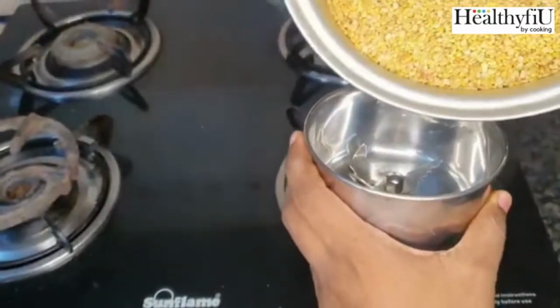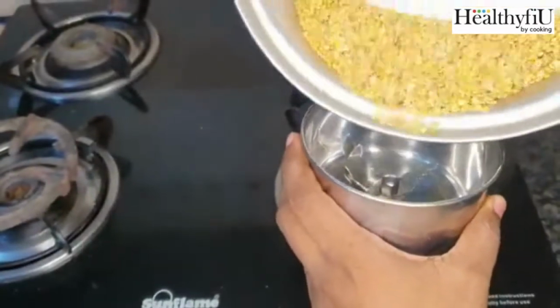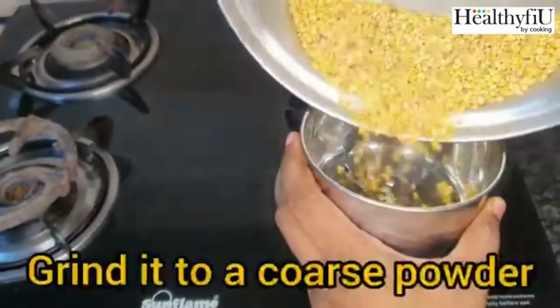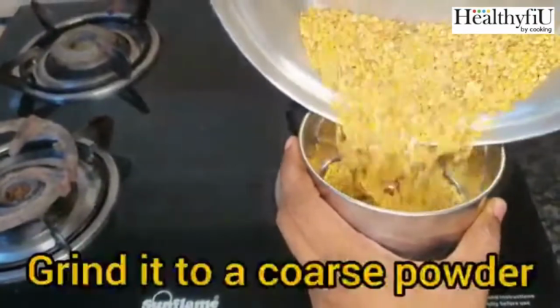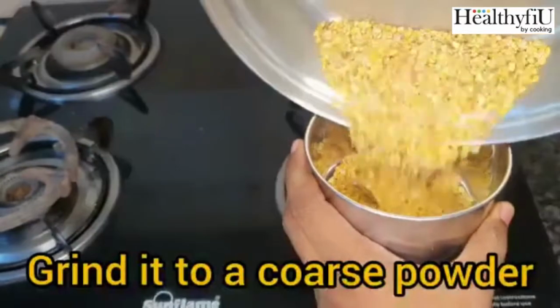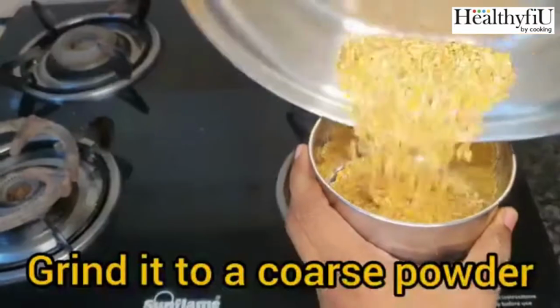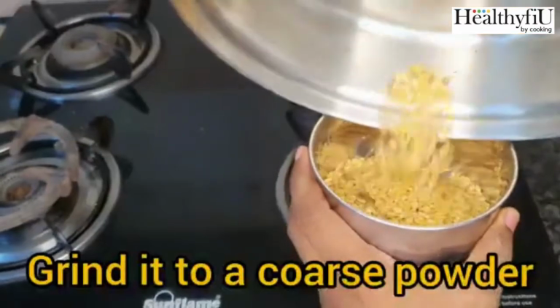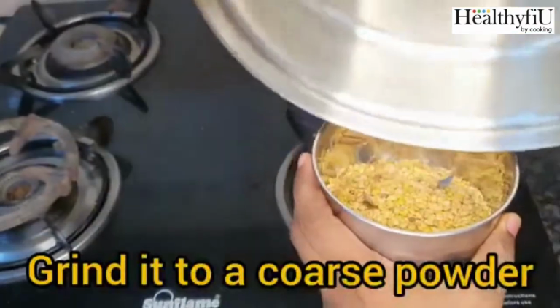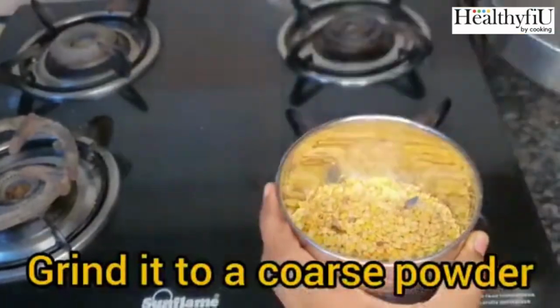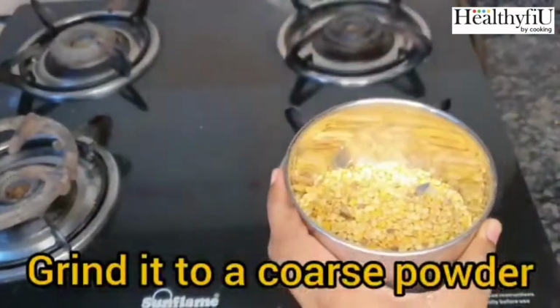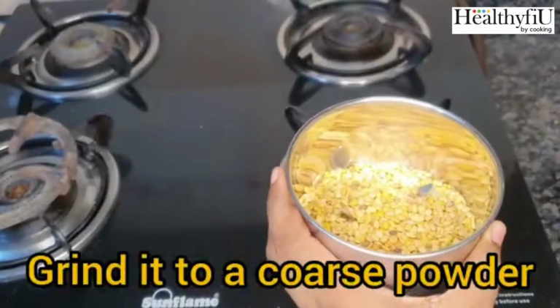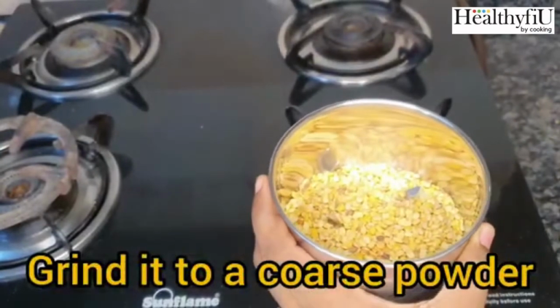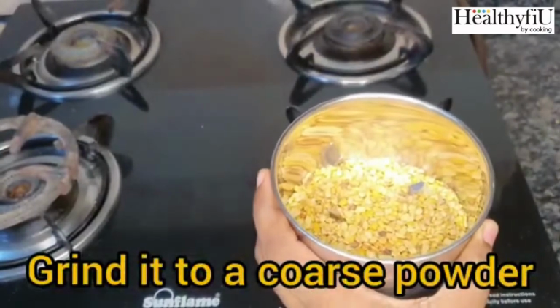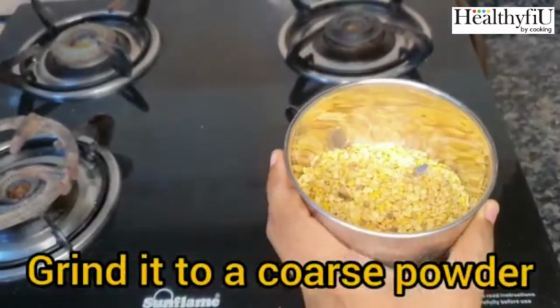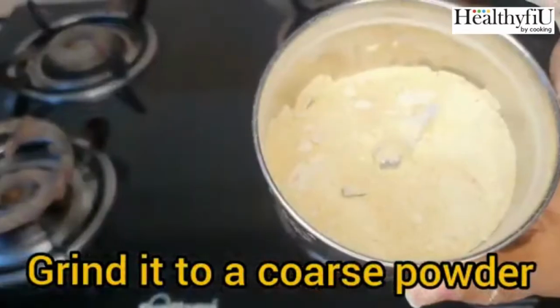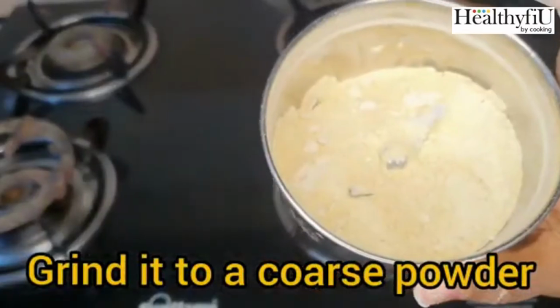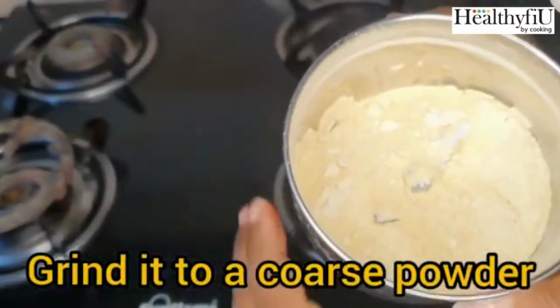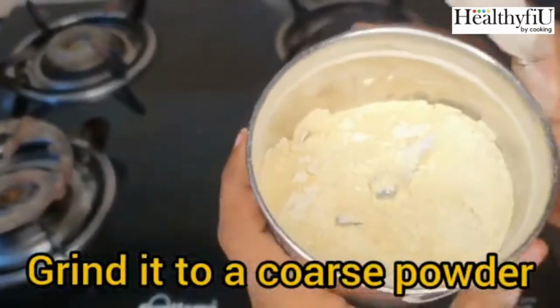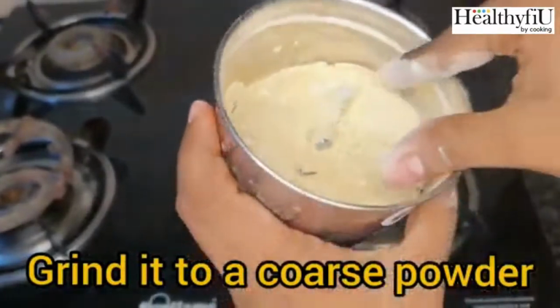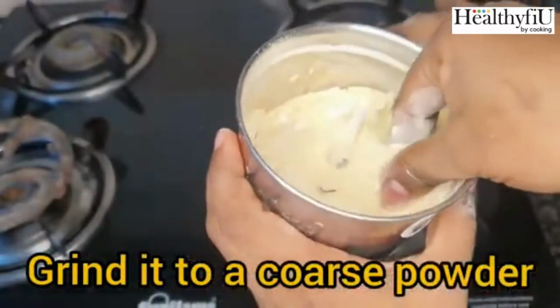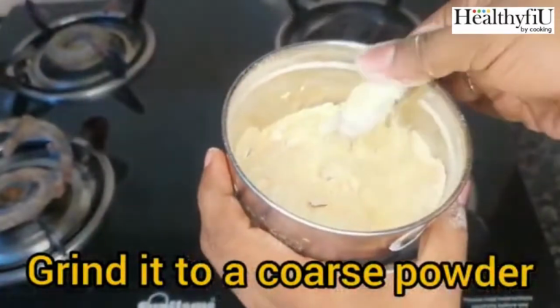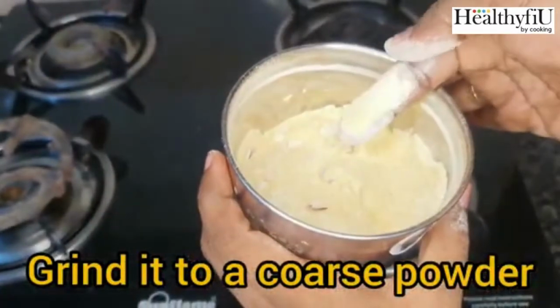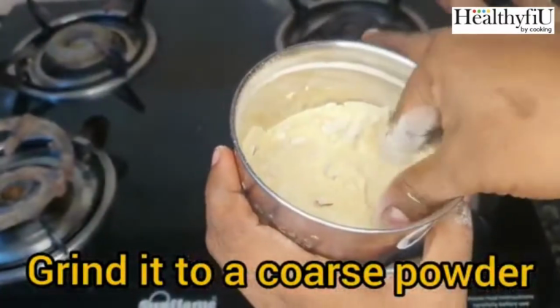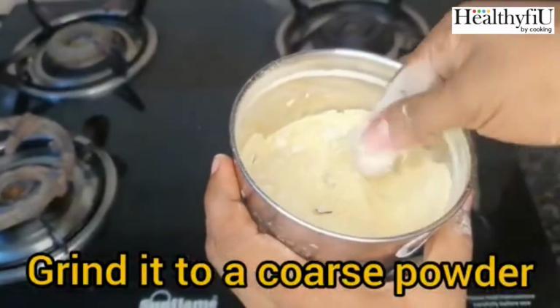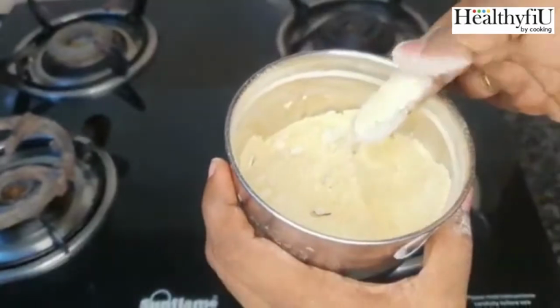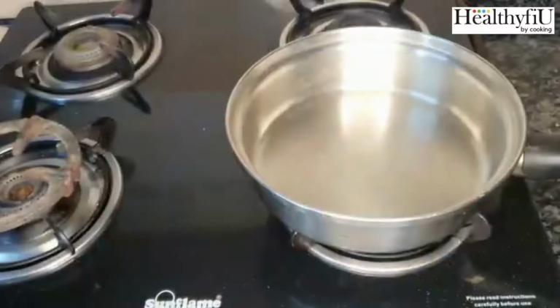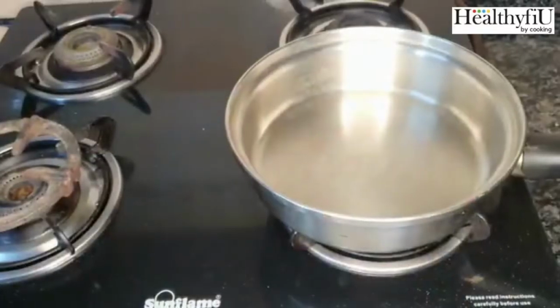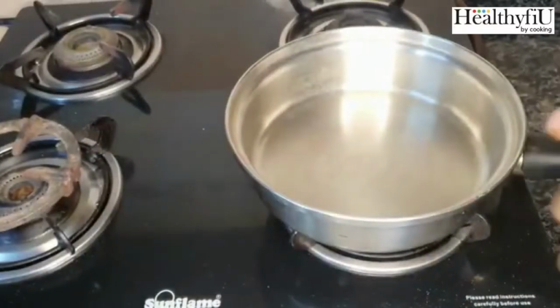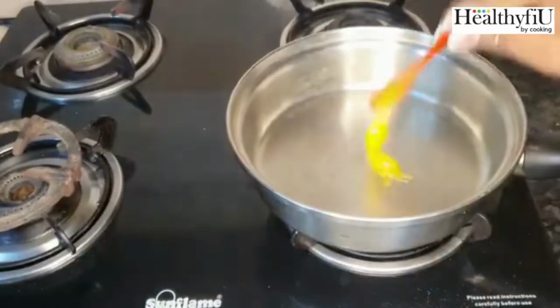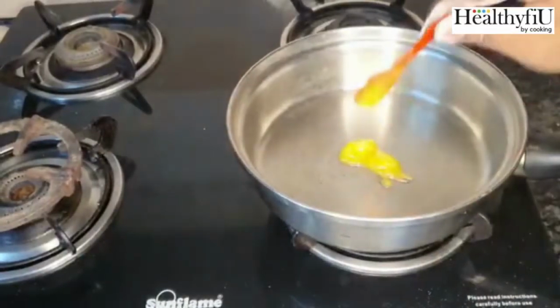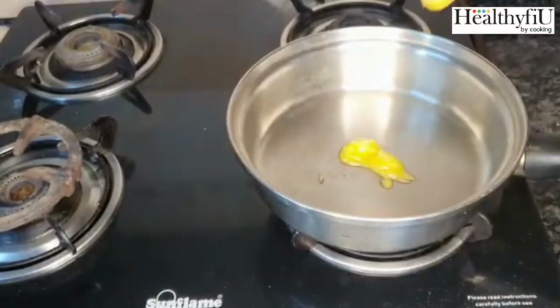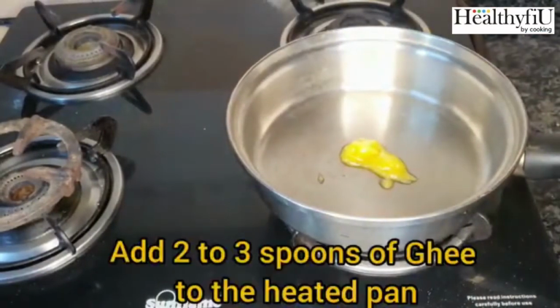We will make a coarse powder. Let's see this powder.